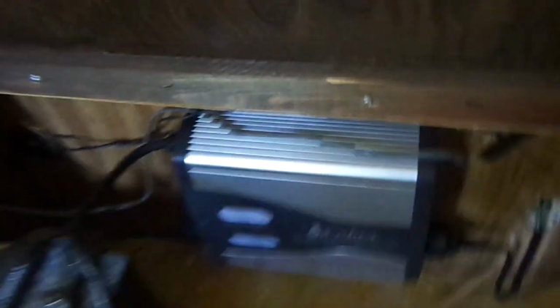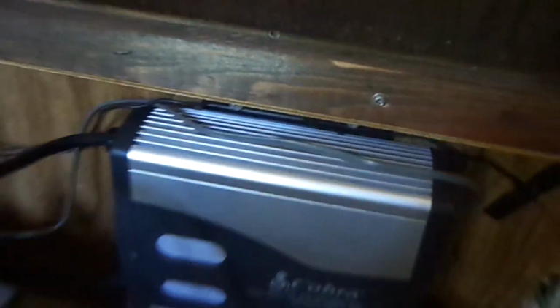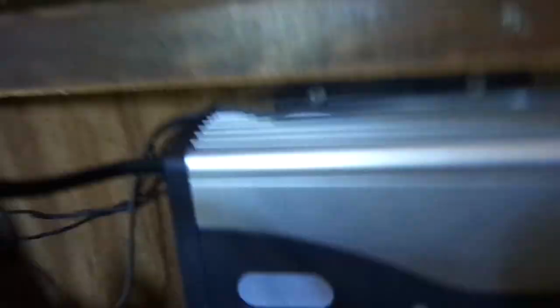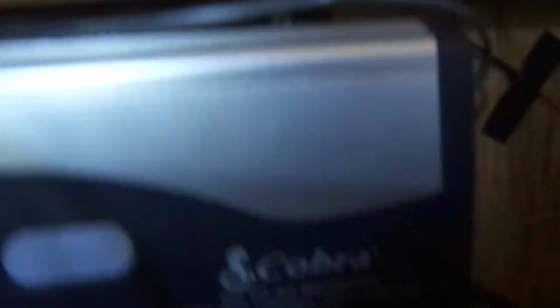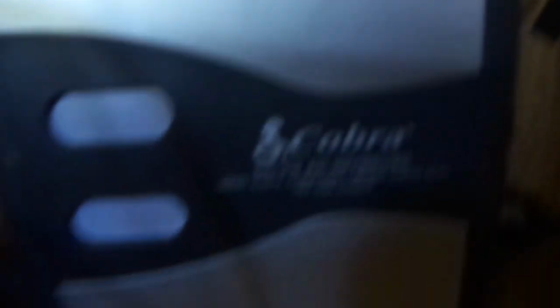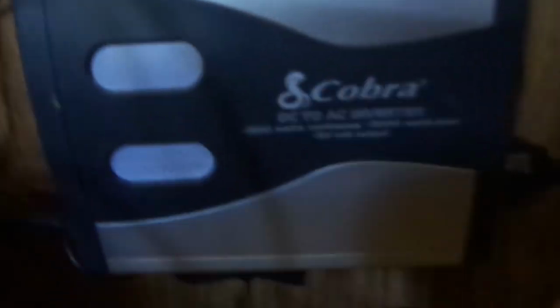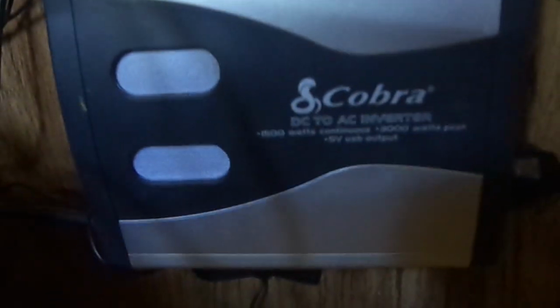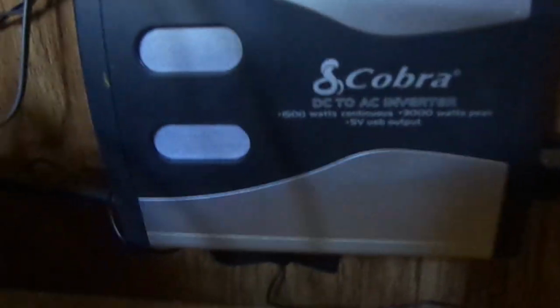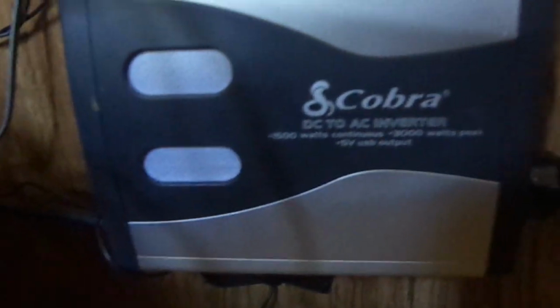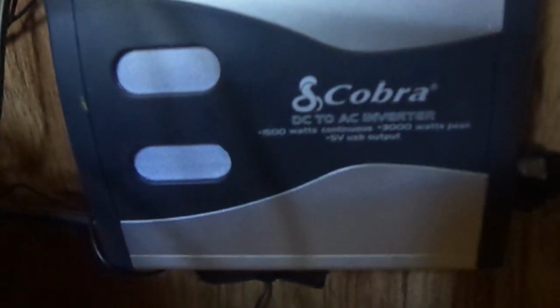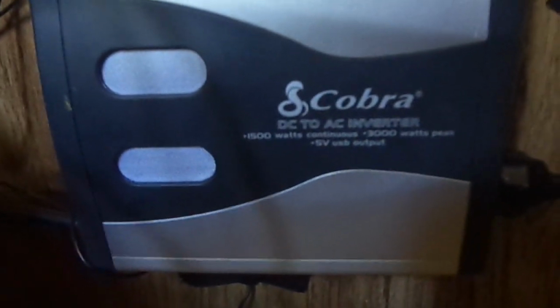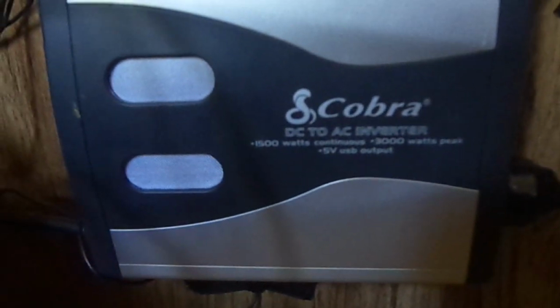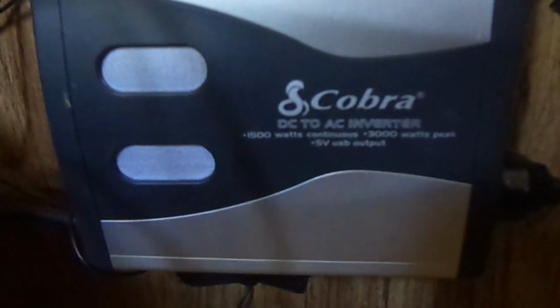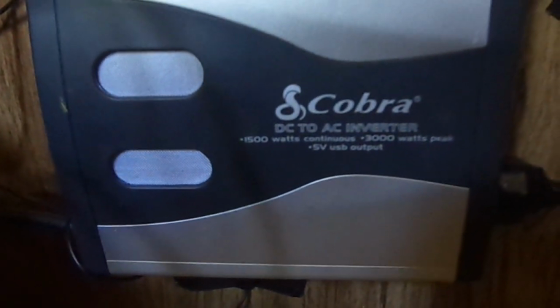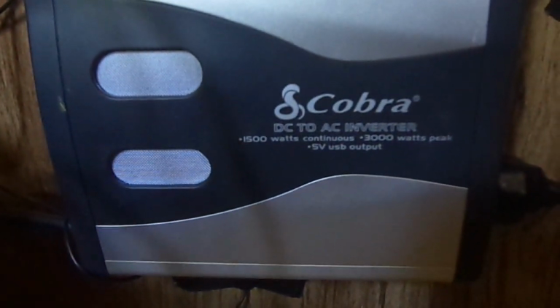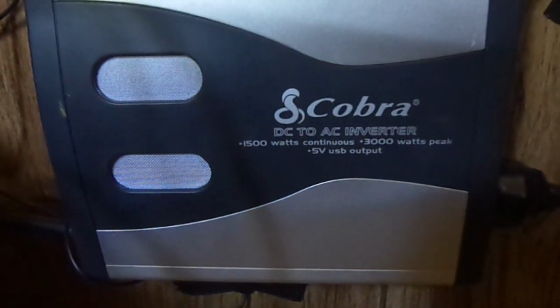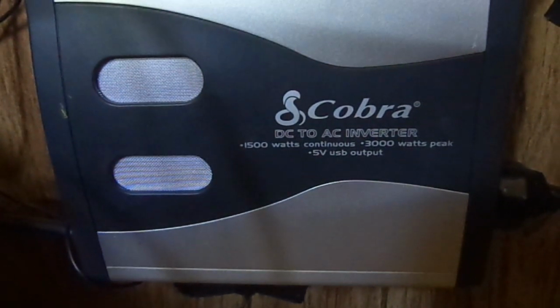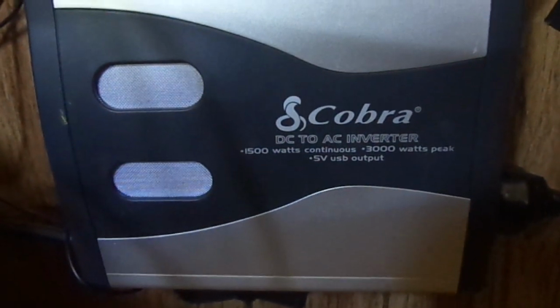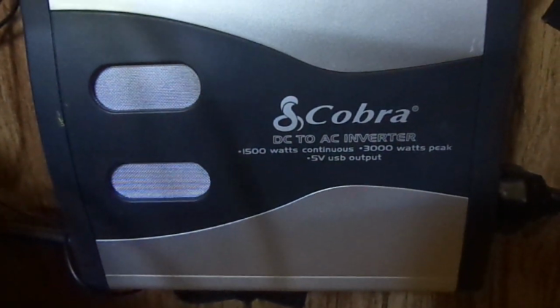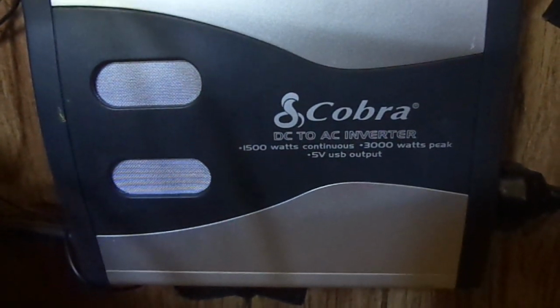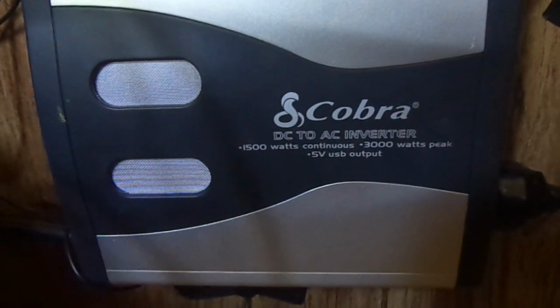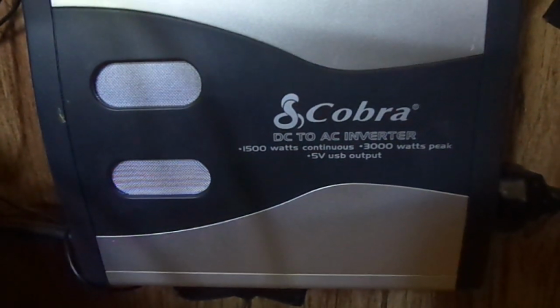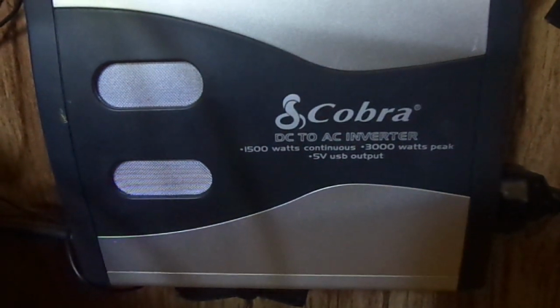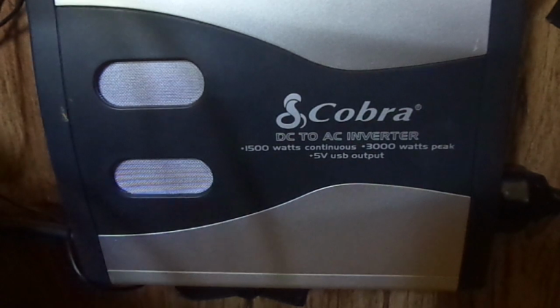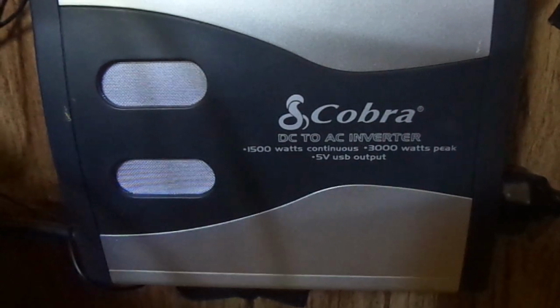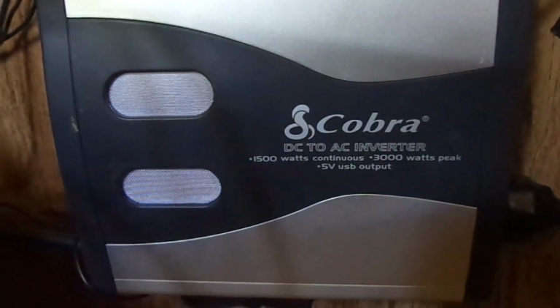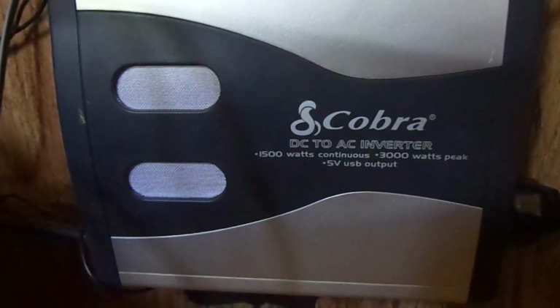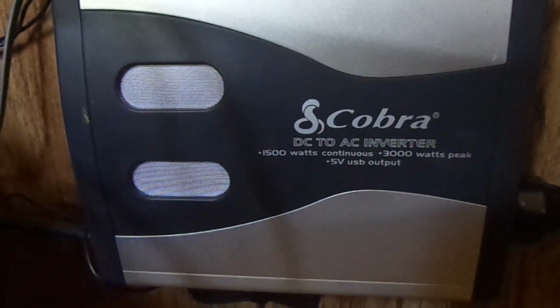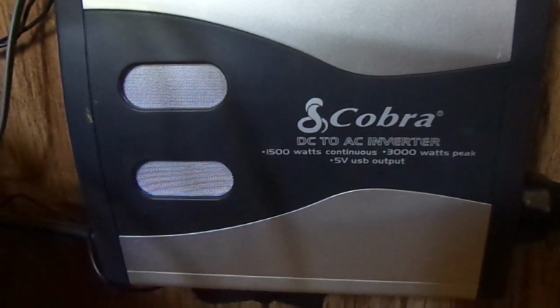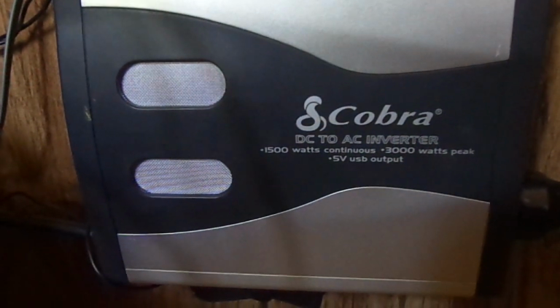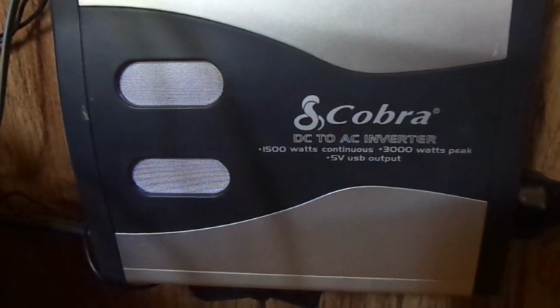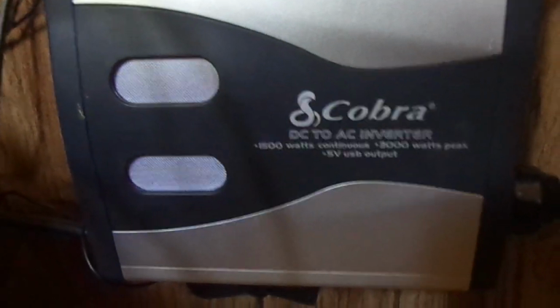What I bought here is a 3,000 watt peak, 1,500 watt running Cobra power inverter.